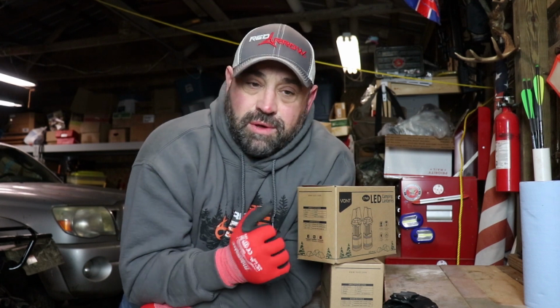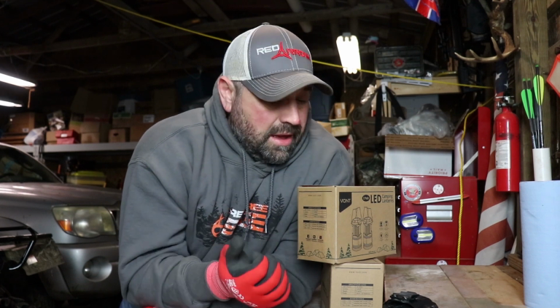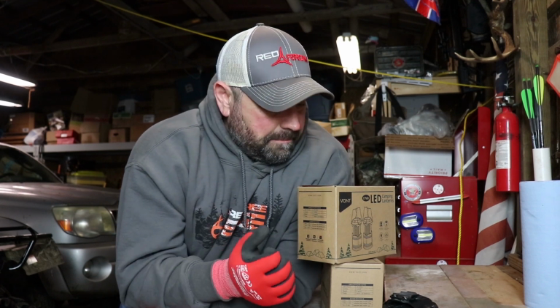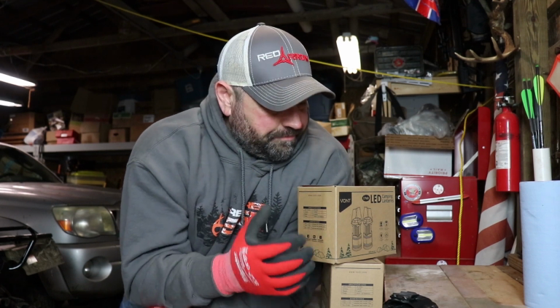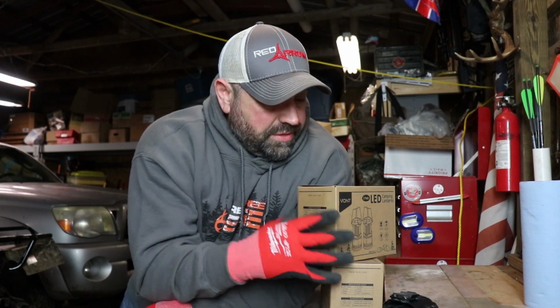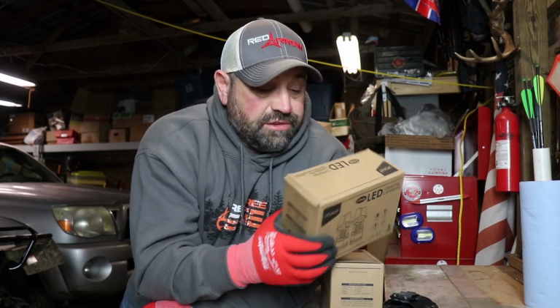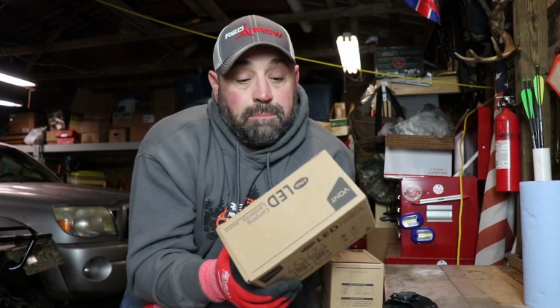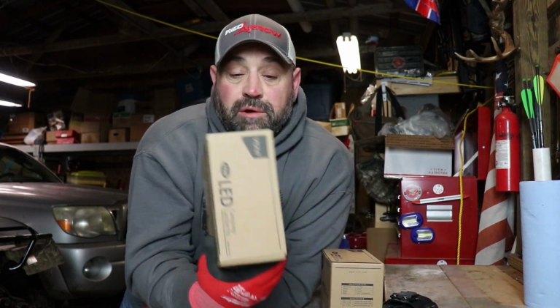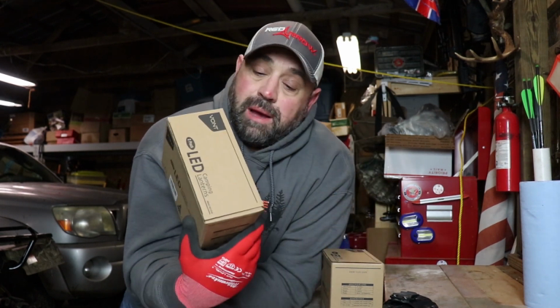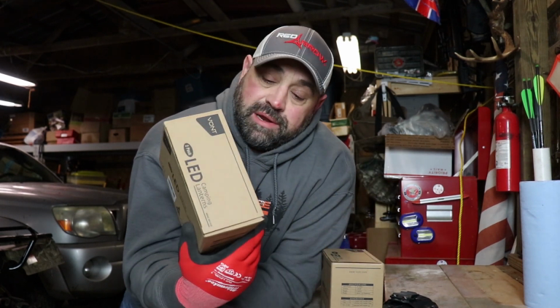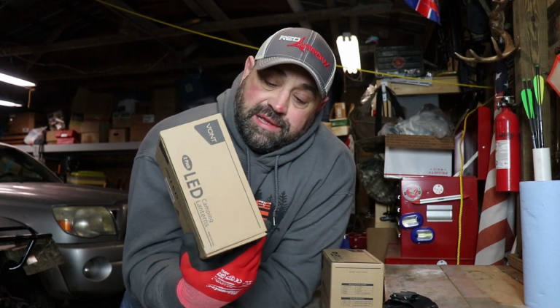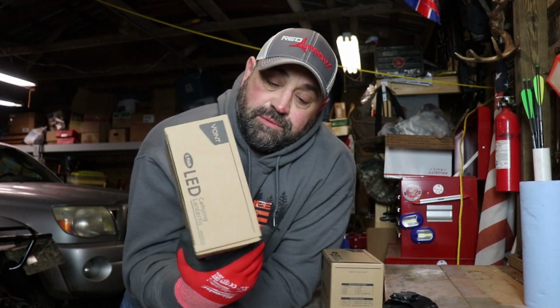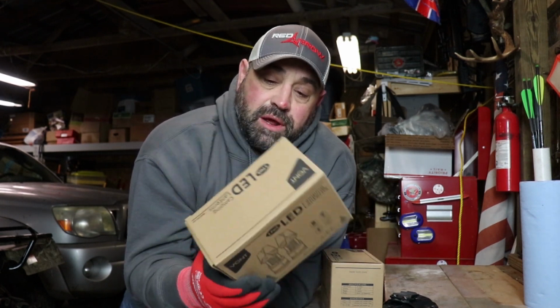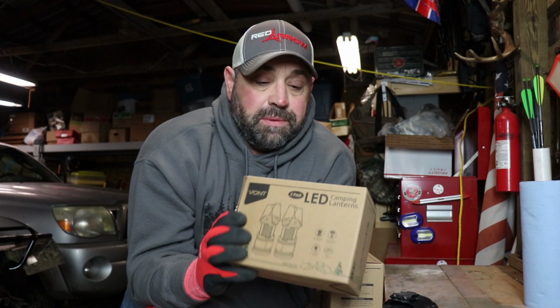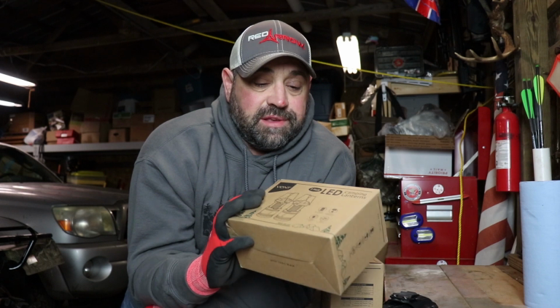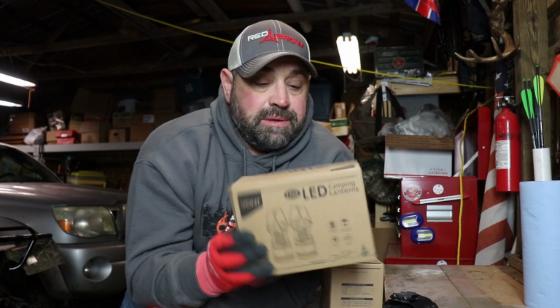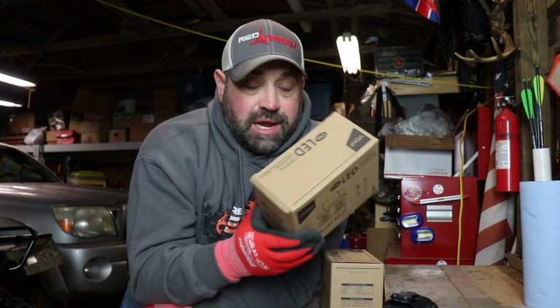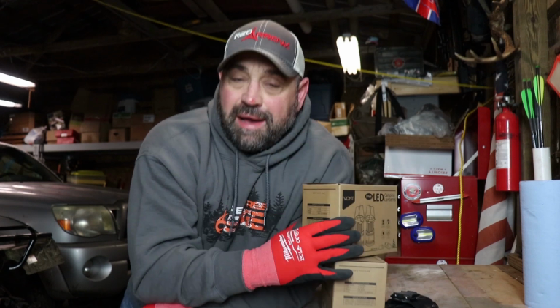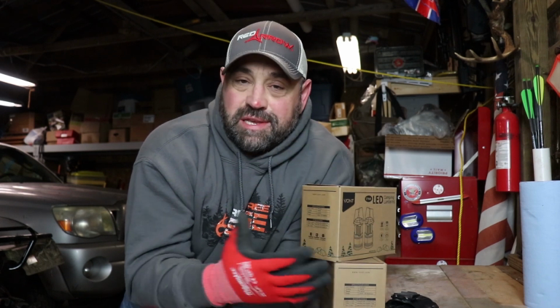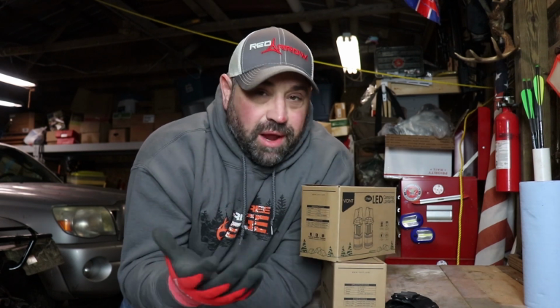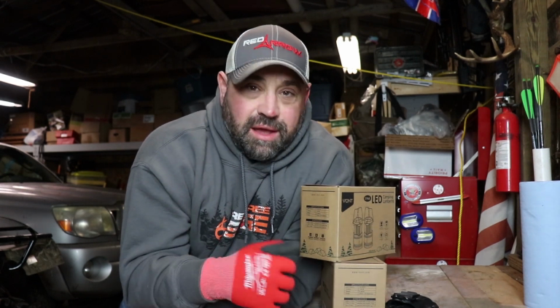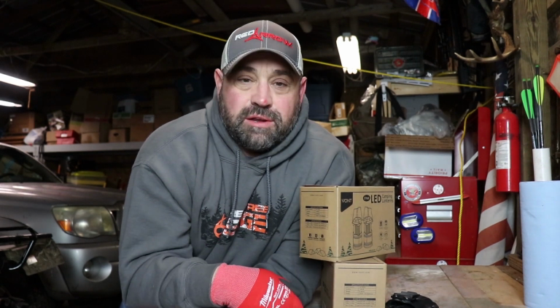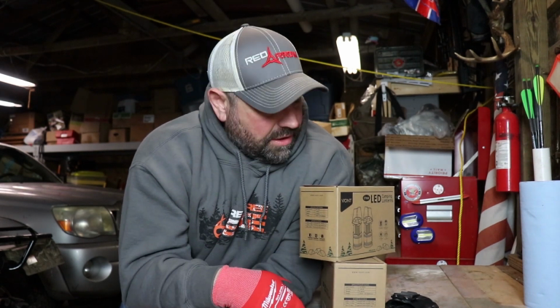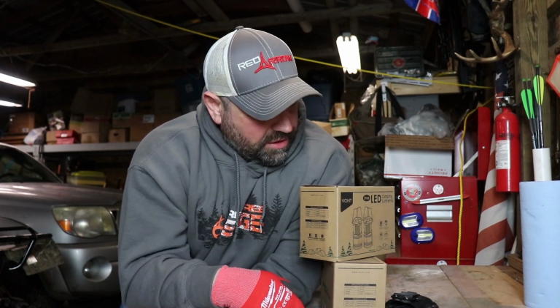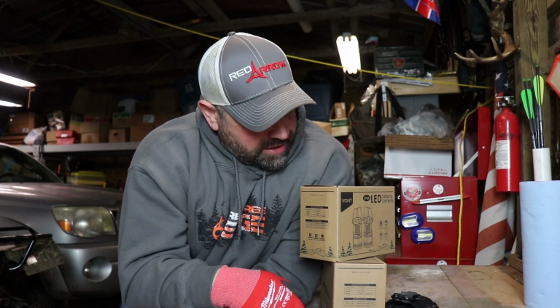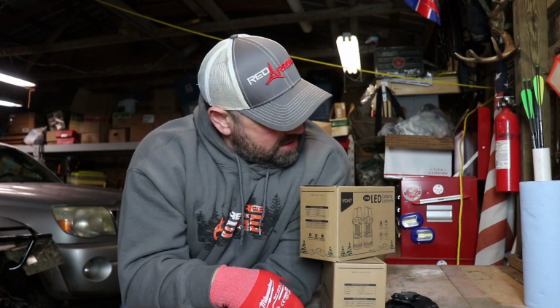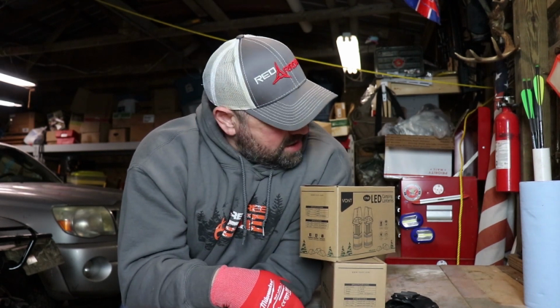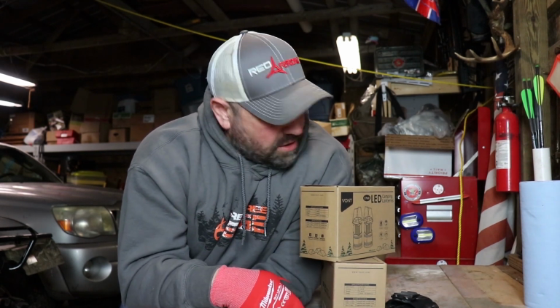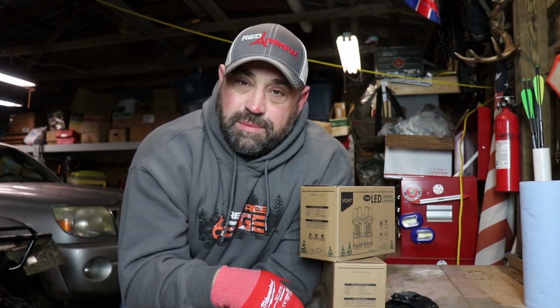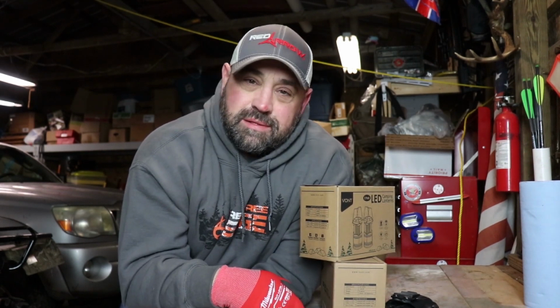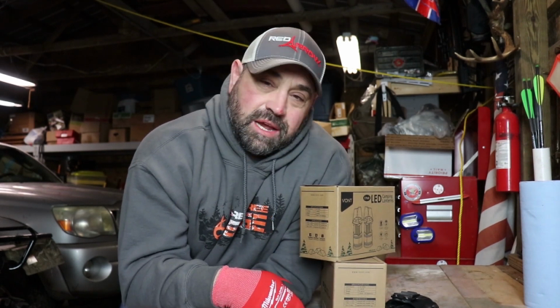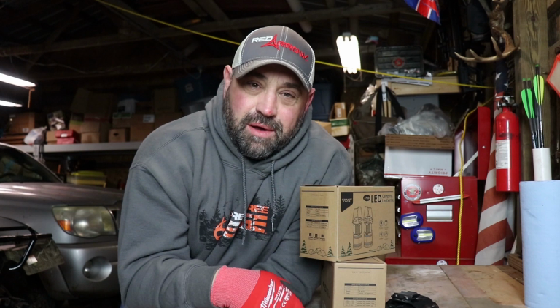These are battery-operated lights, so we're going to open this up, check them out, see how bright they are, see how they look, and go from there. Let's check them out.